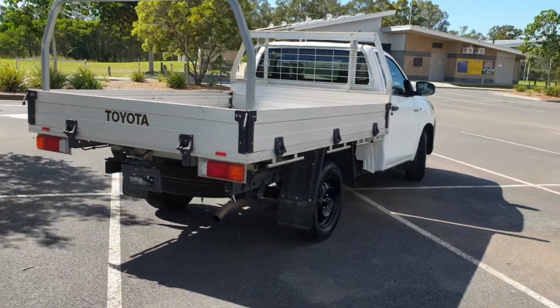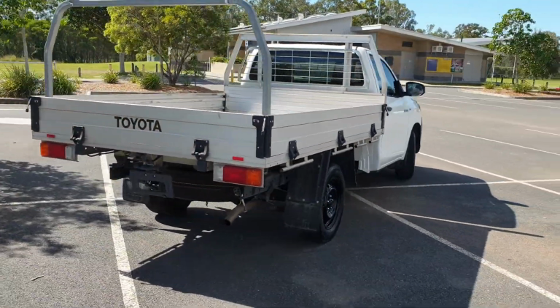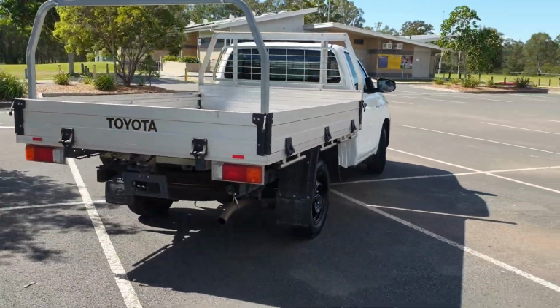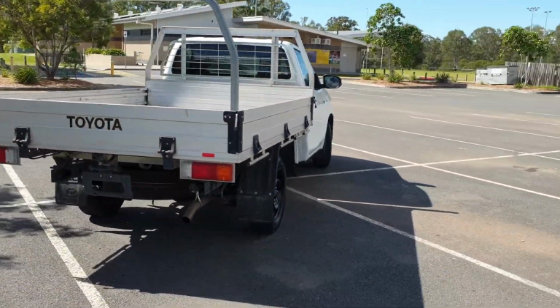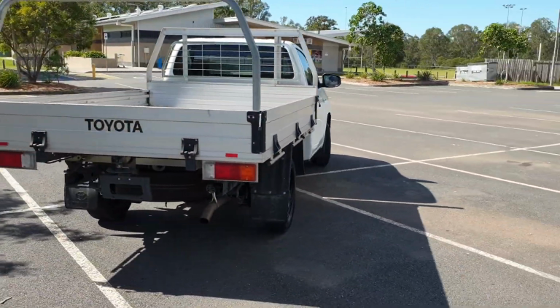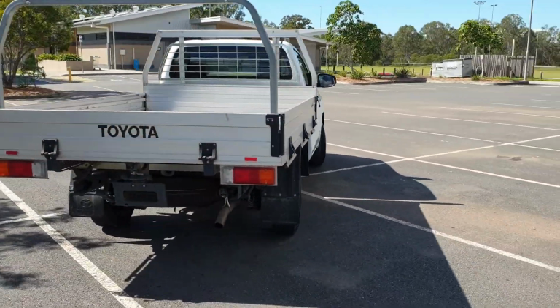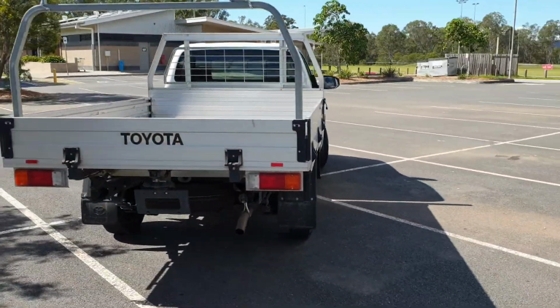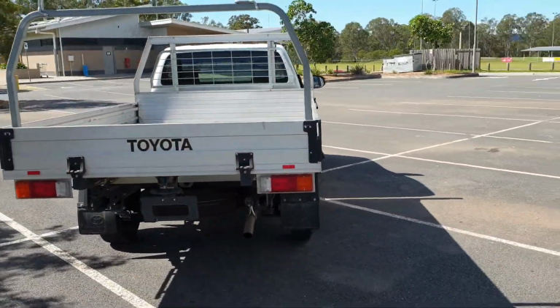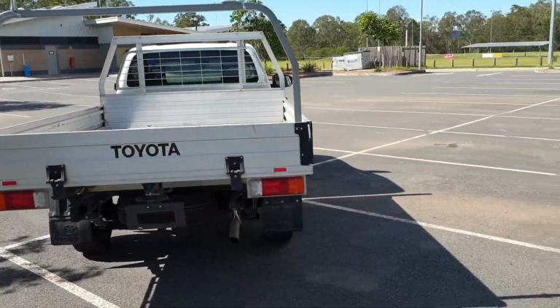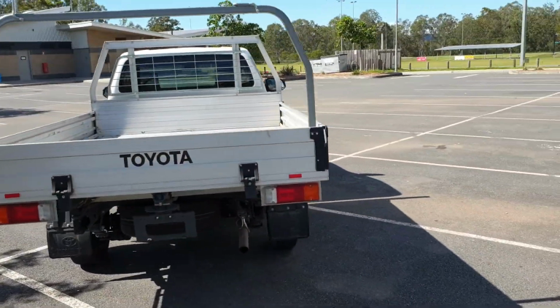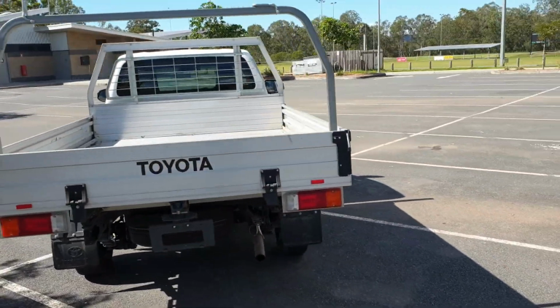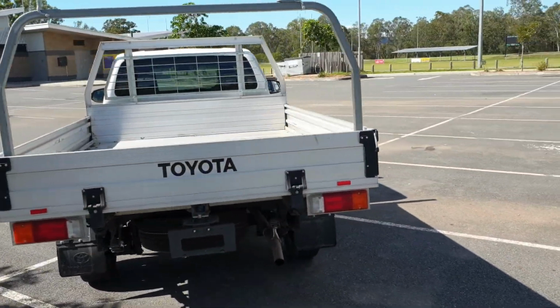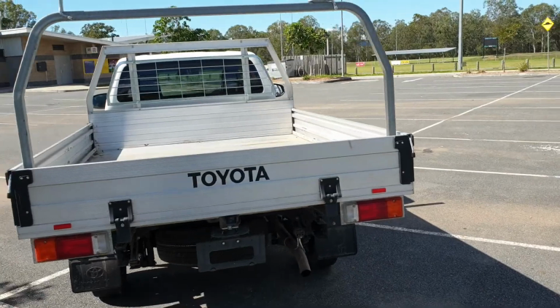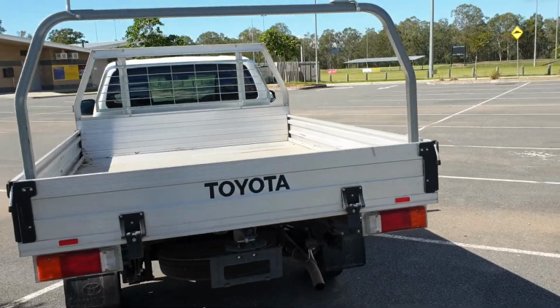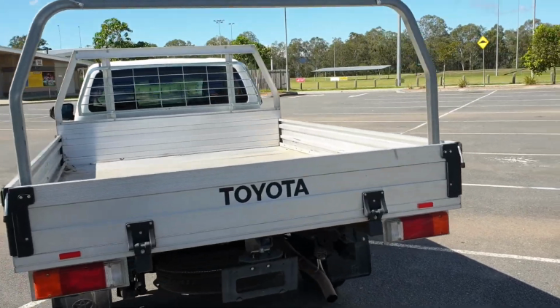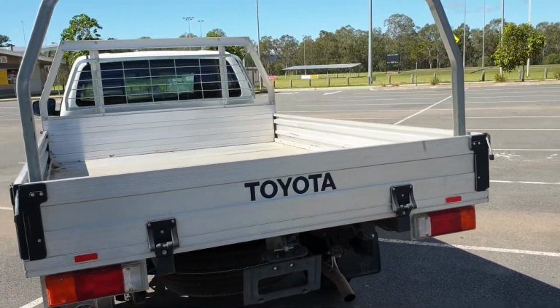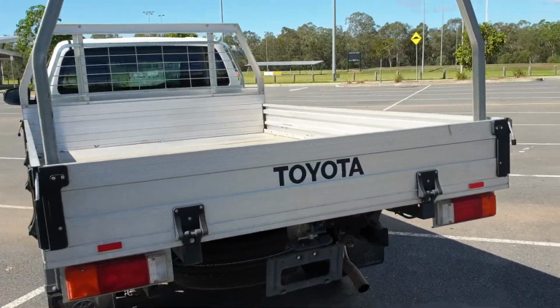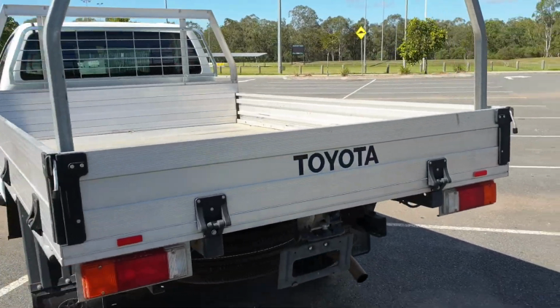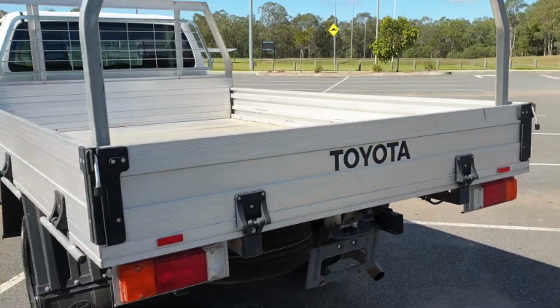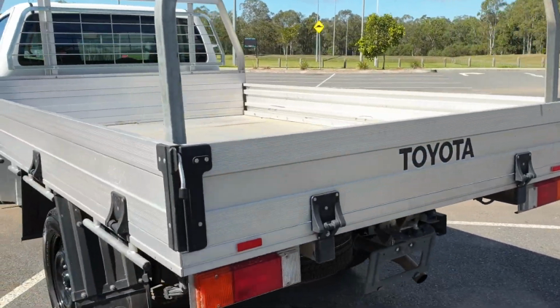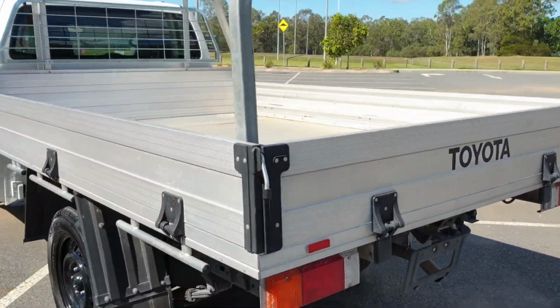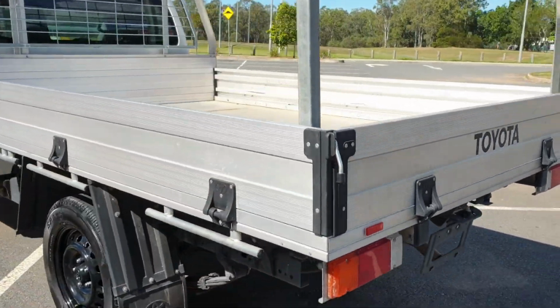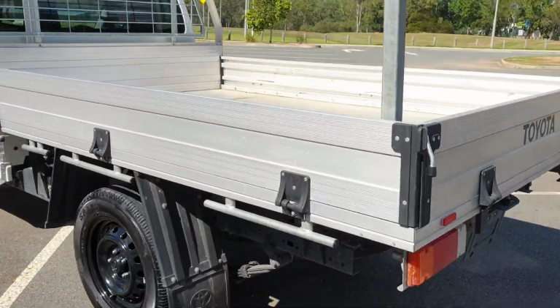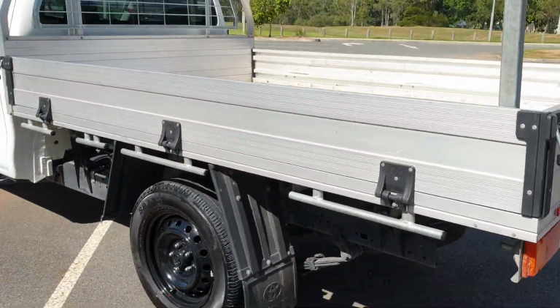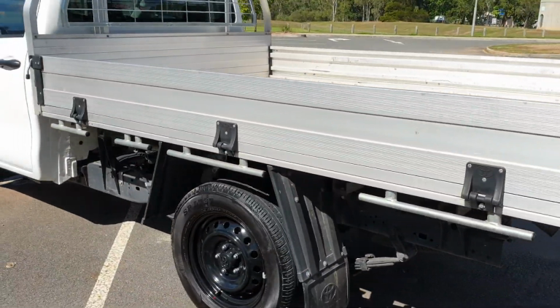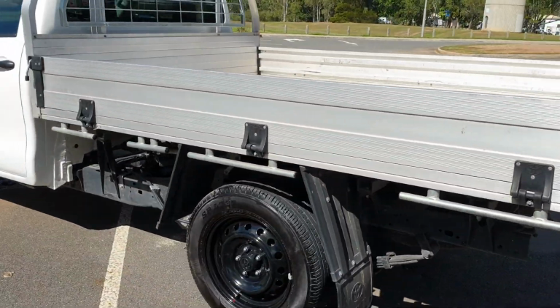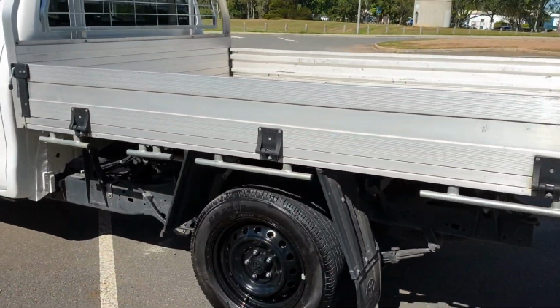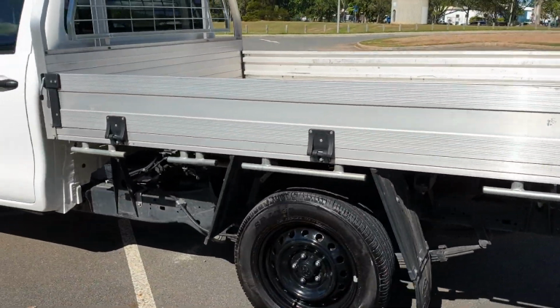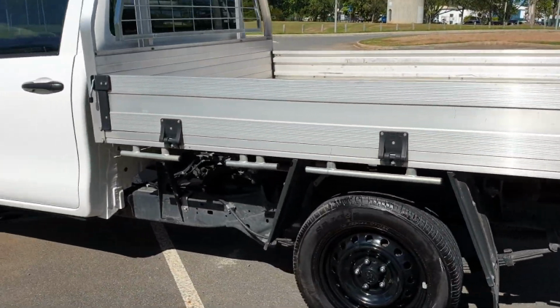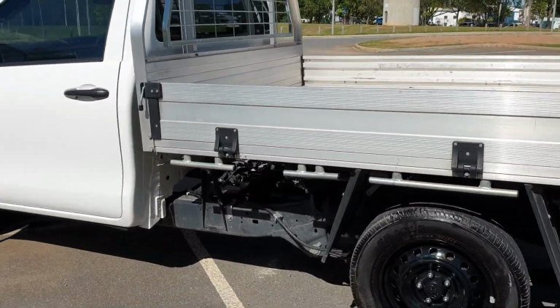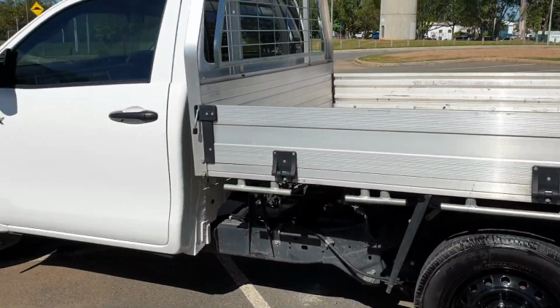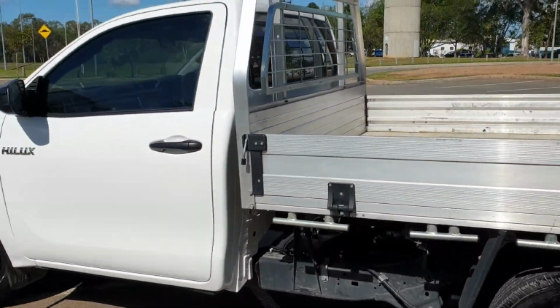Great for towing, great for tradies, great for boats, great for bikes — whatever you're going to use this for, it really does have everything.